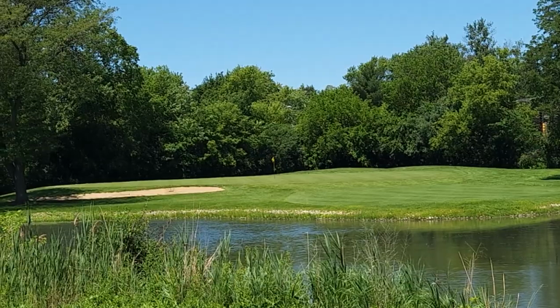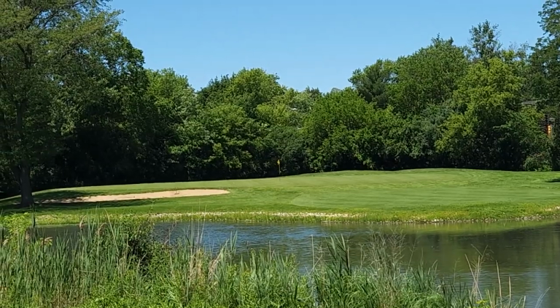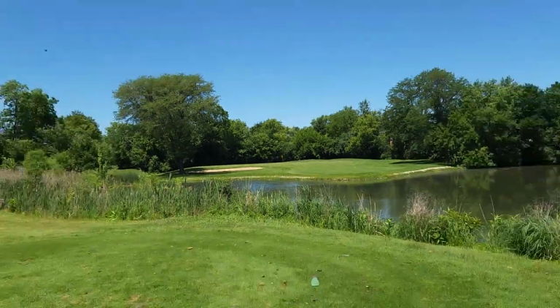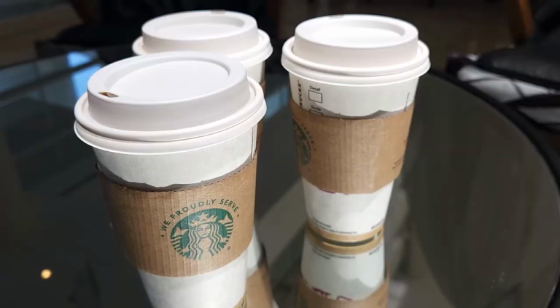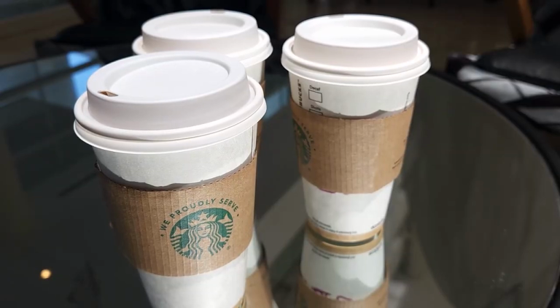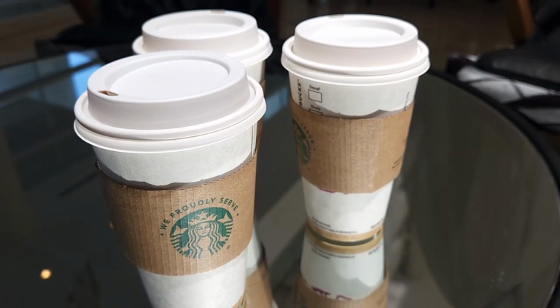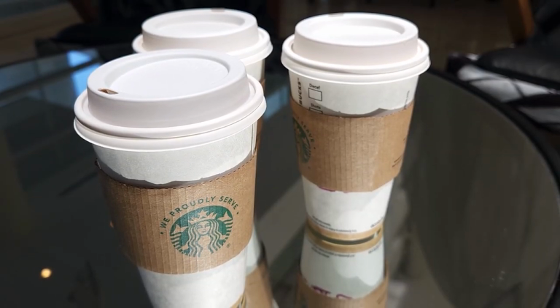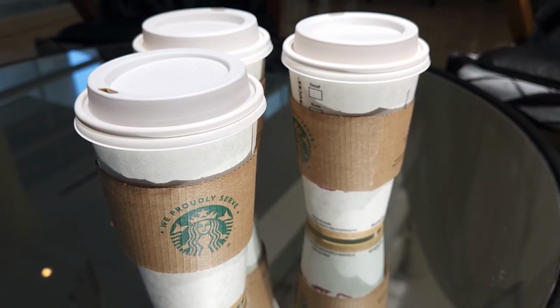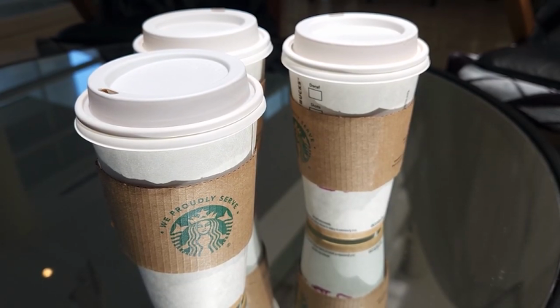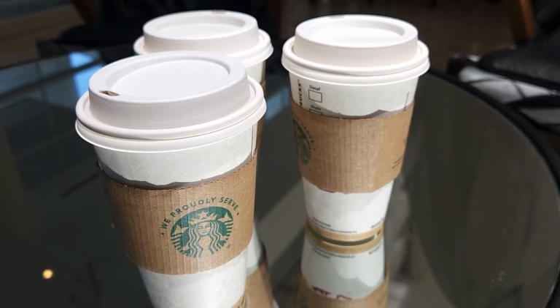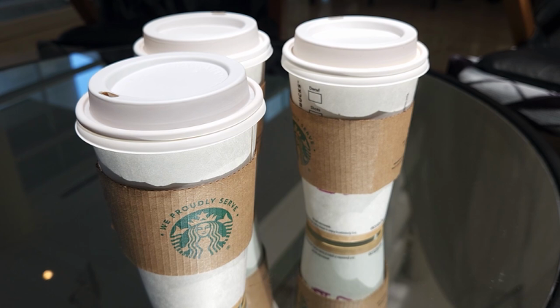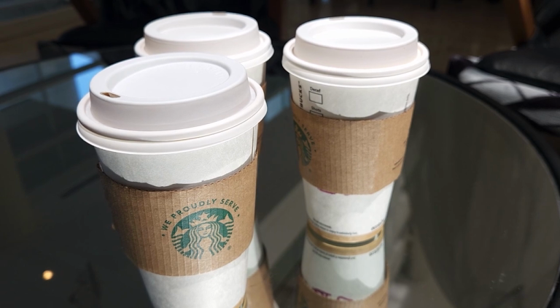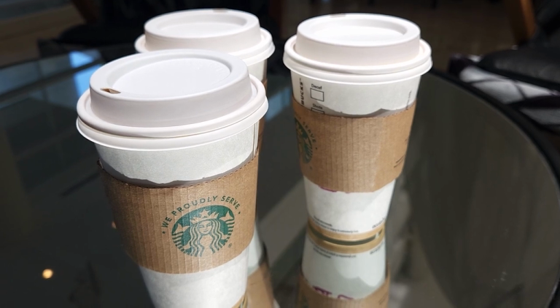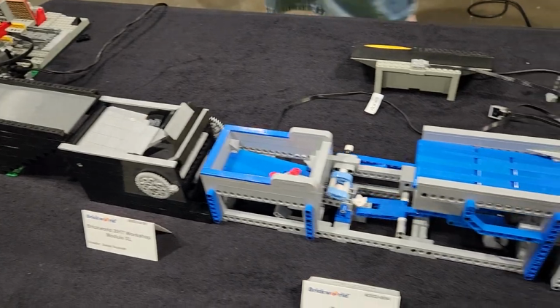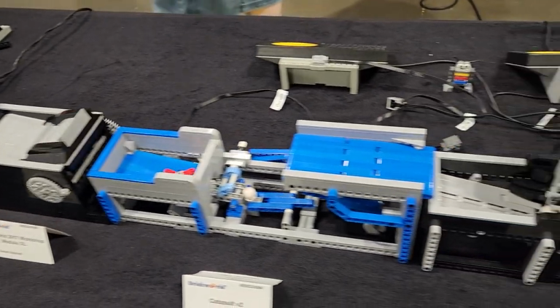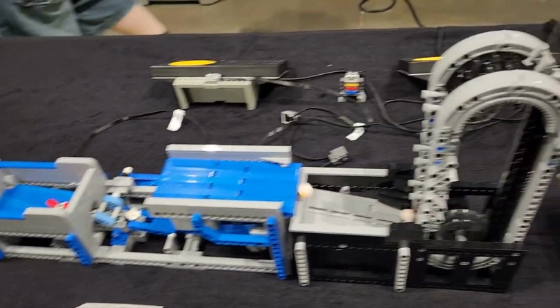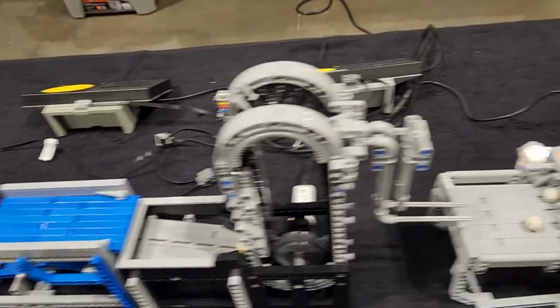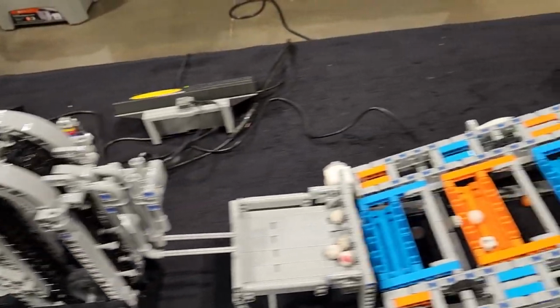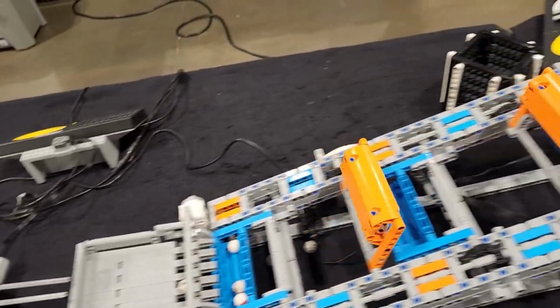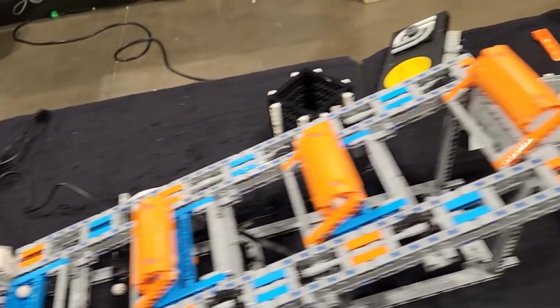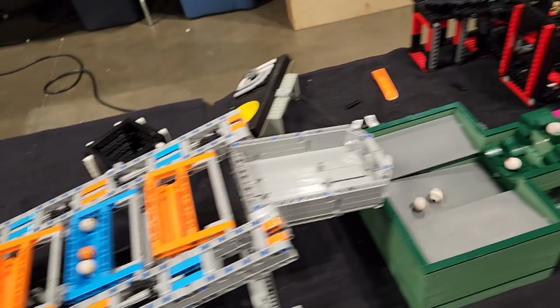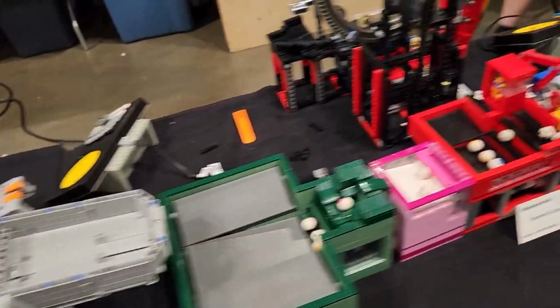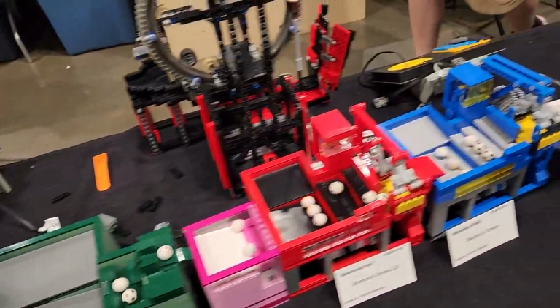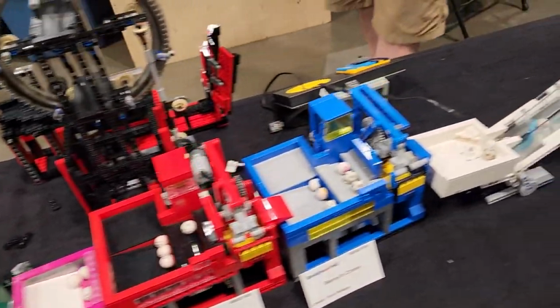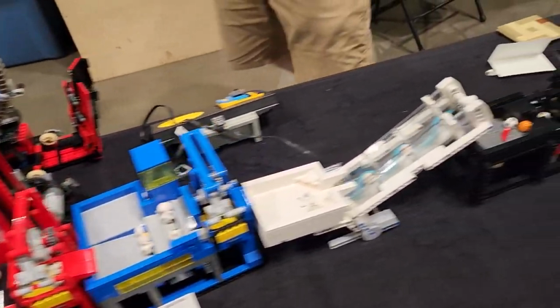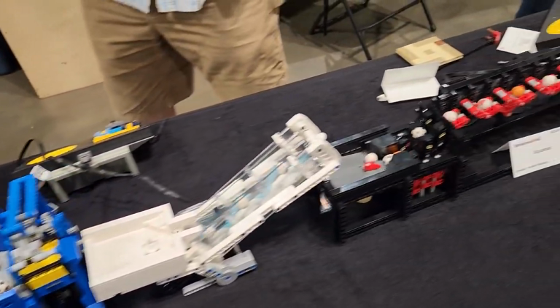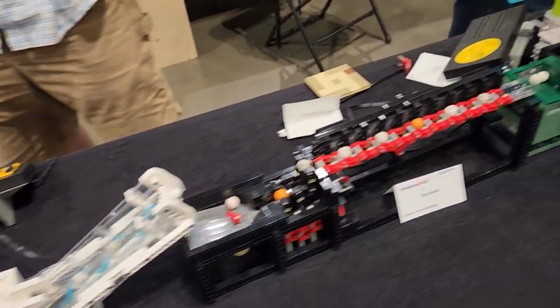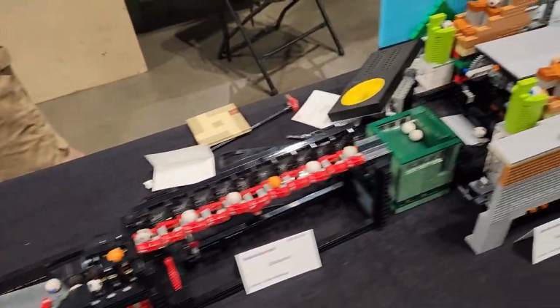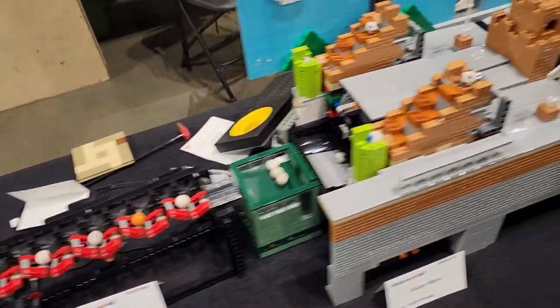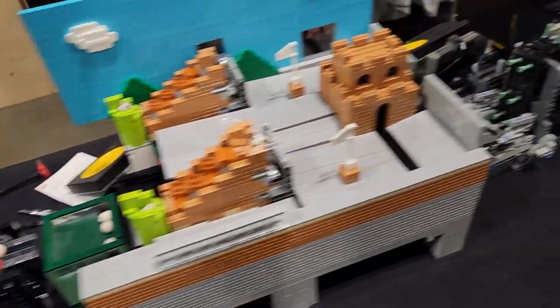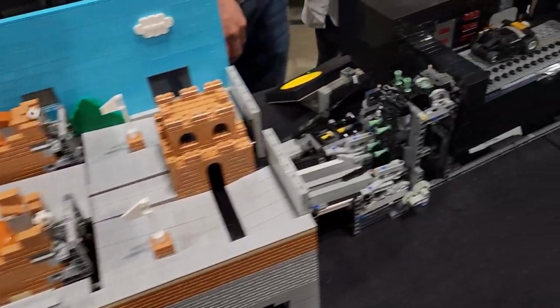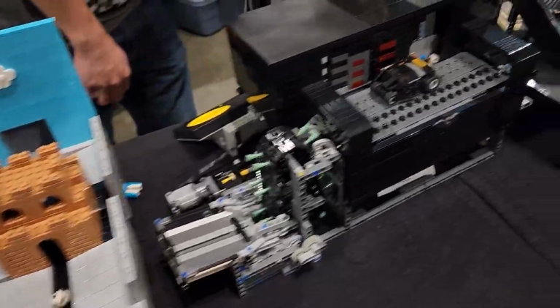Now that we finished up at golf, it's time to hit the show. The first thing we have to do is get some coffees for the boys. So the first thing we decided to check out today at Chicago Brick World 2022 was the Great Ball Contraption.